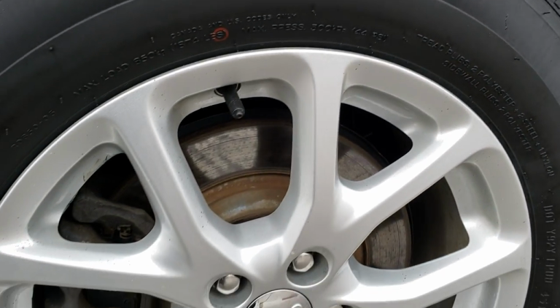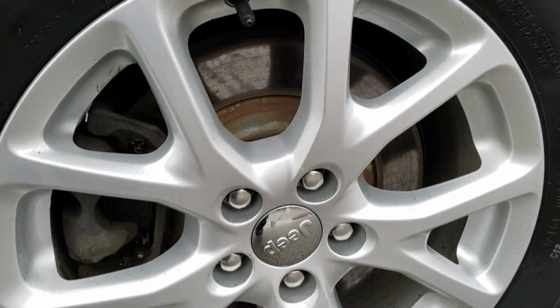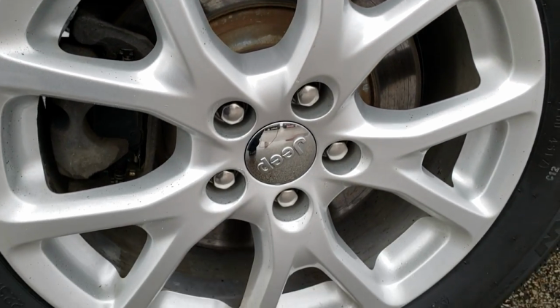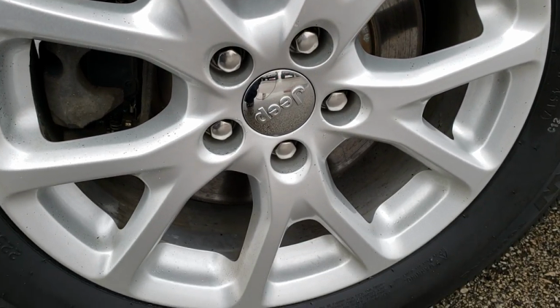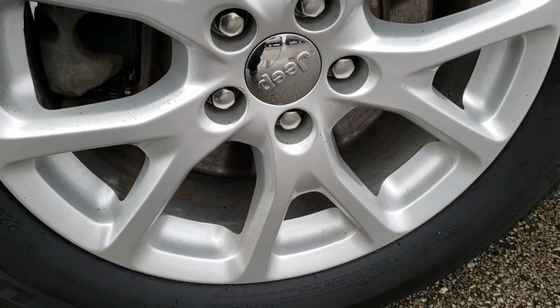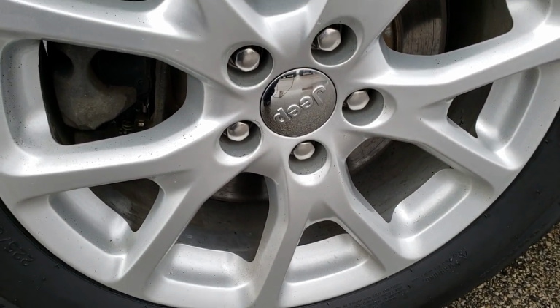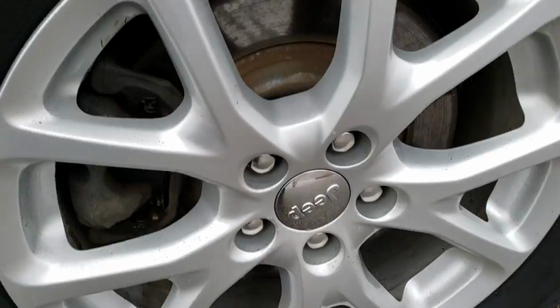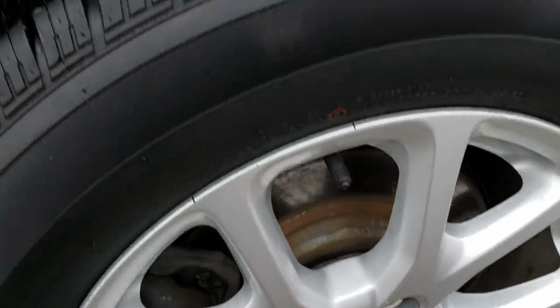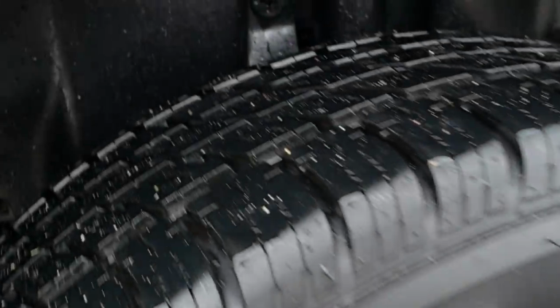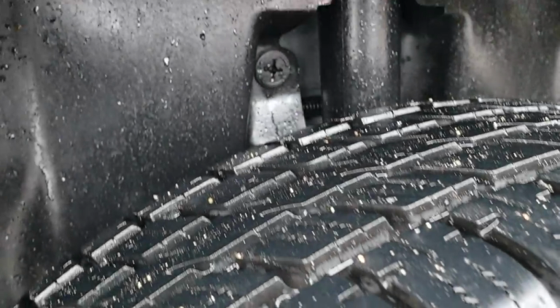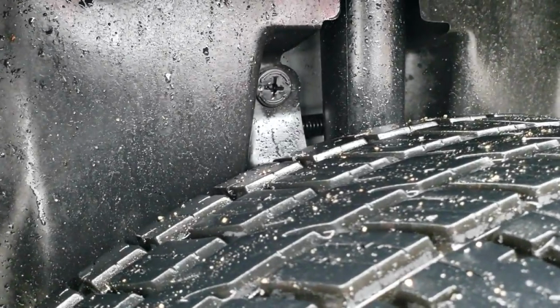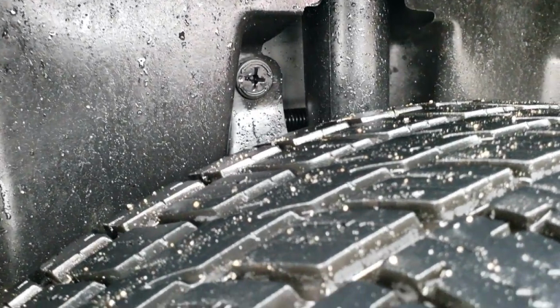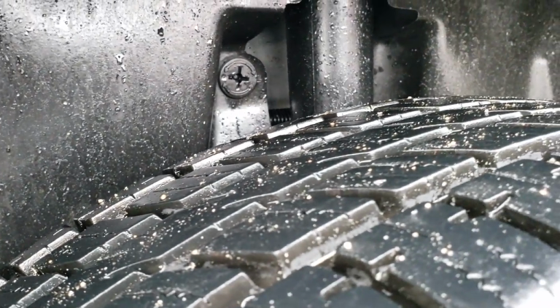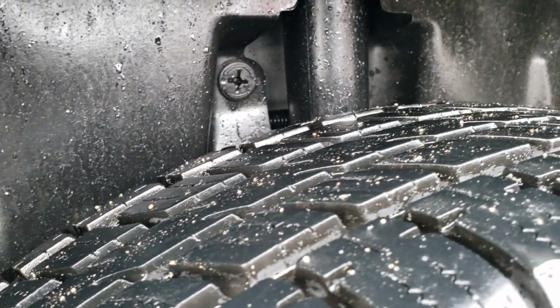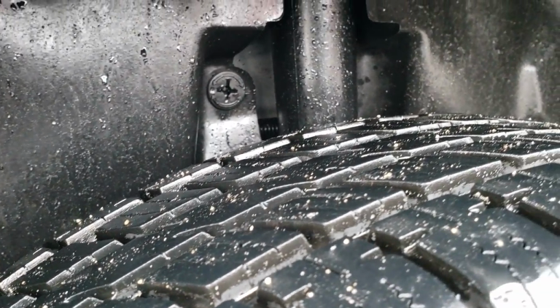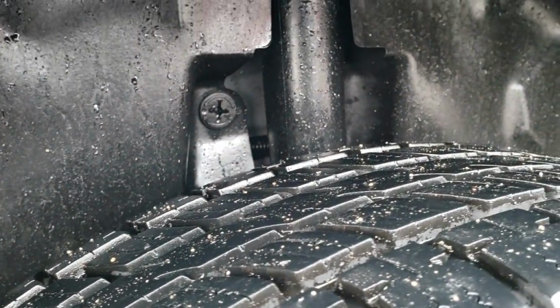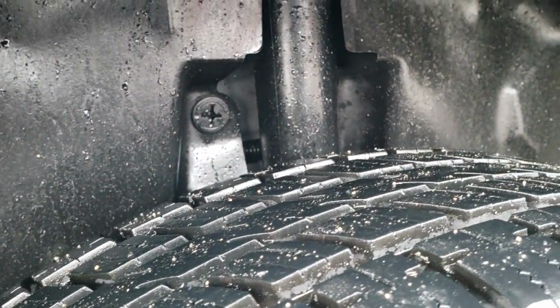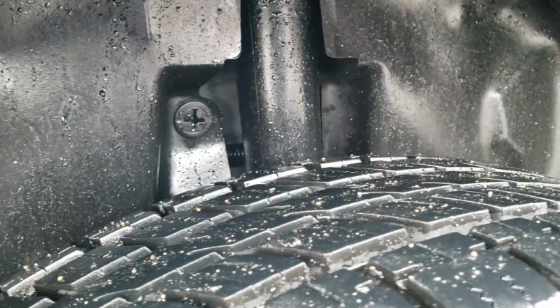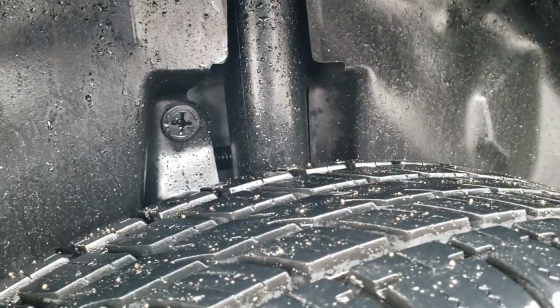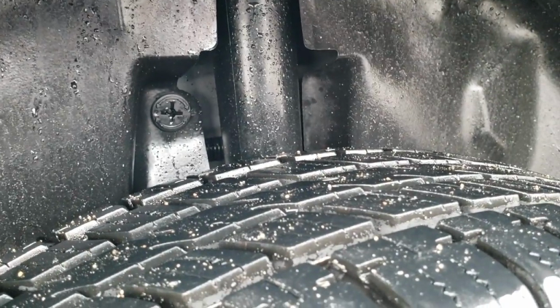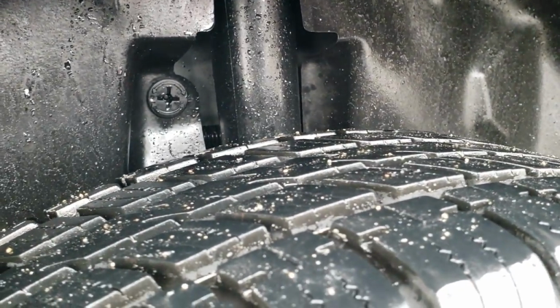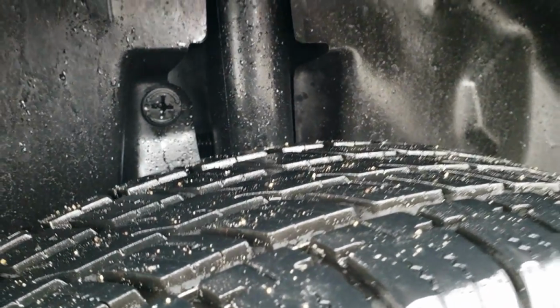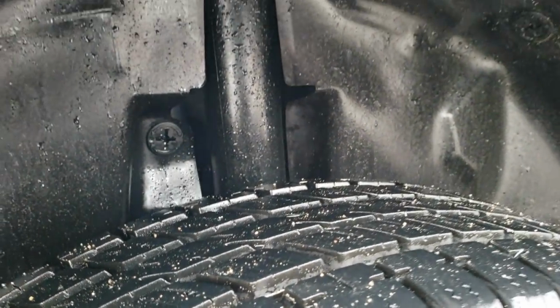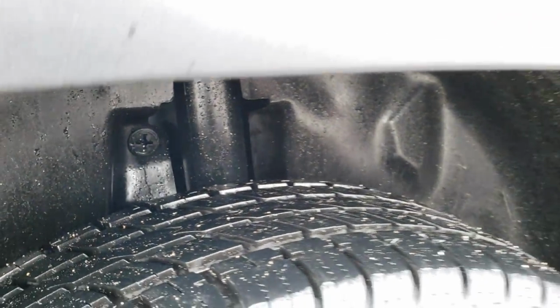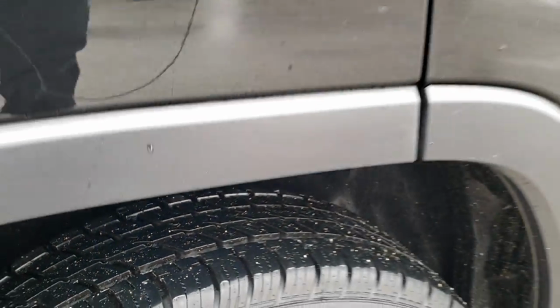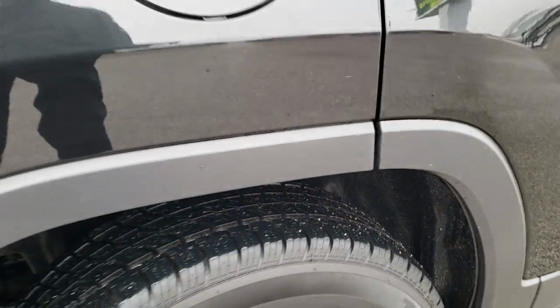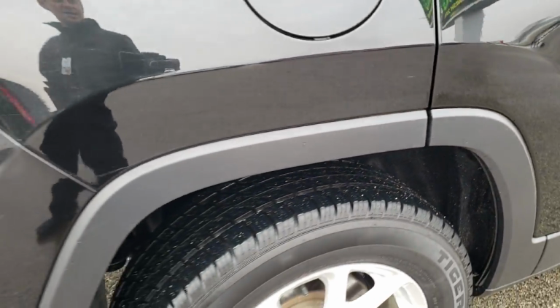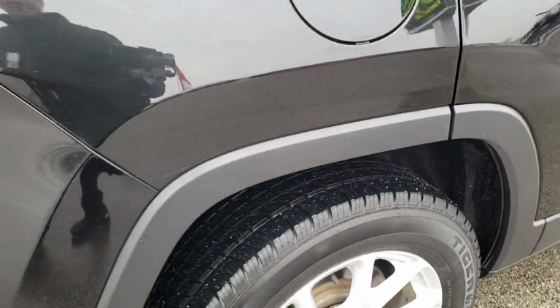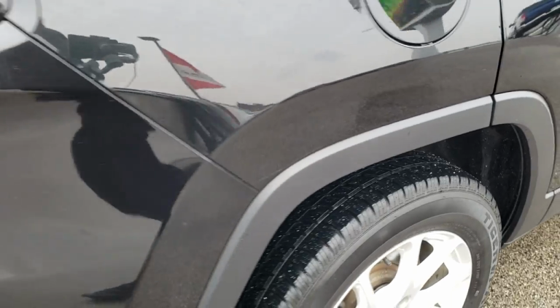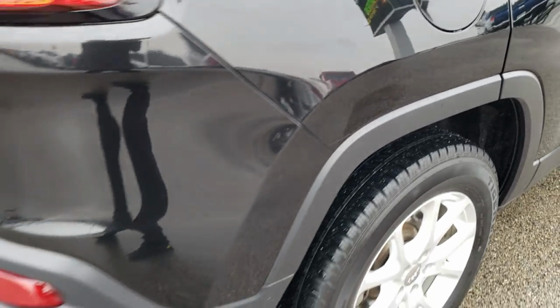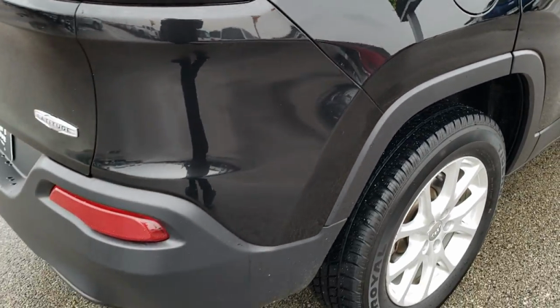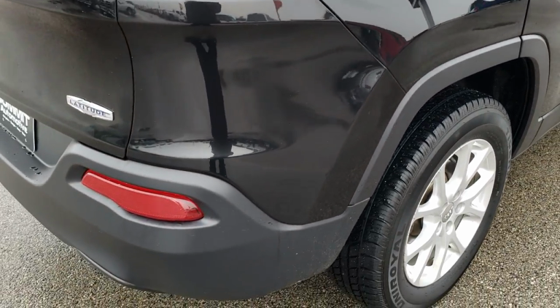The back rim is in excellent shape. All these Cherokees come with four-wheel disc brakes, and the back tires on this one are just as new as the front. They look like they might even have just a hair more tread on them than the front tires, but very close.